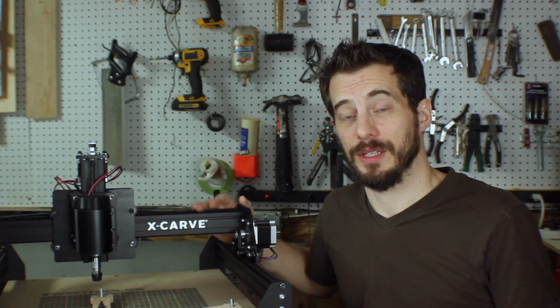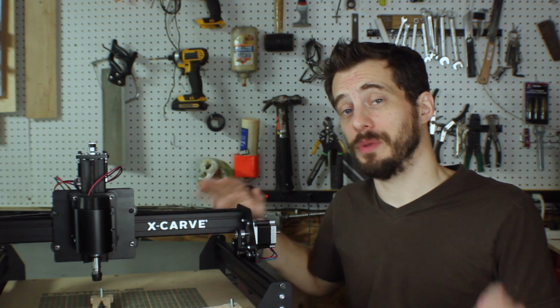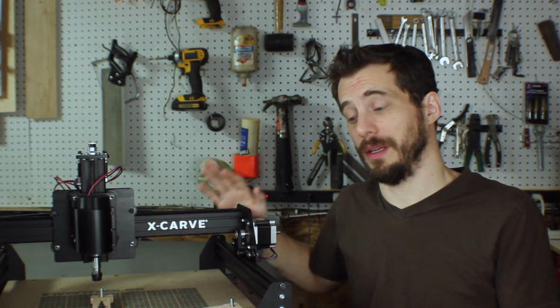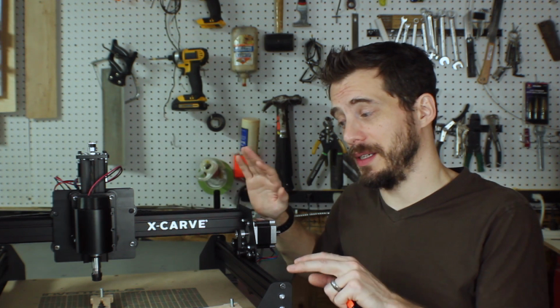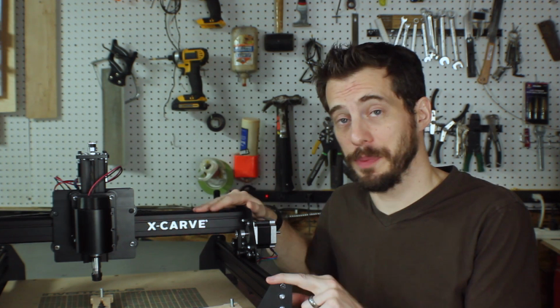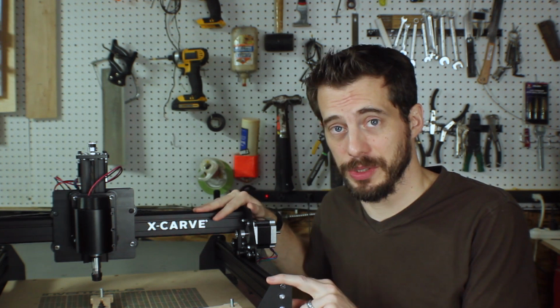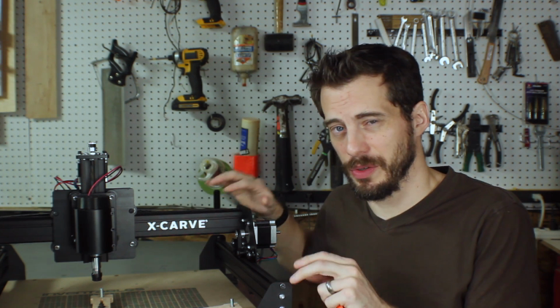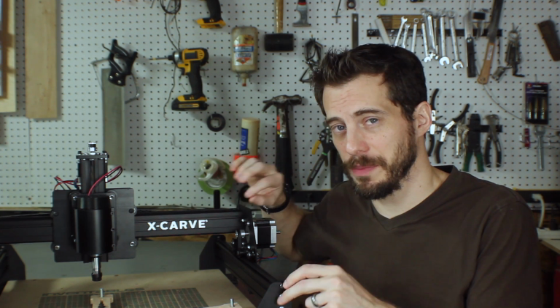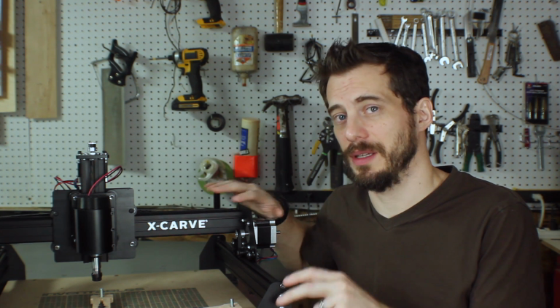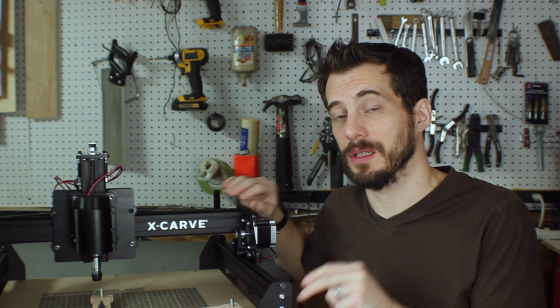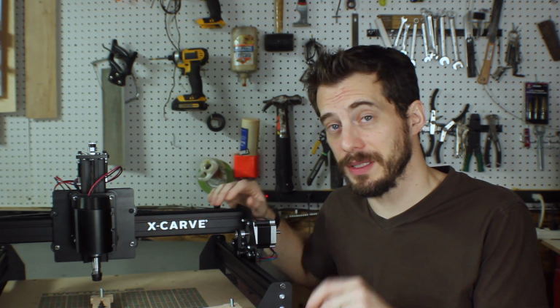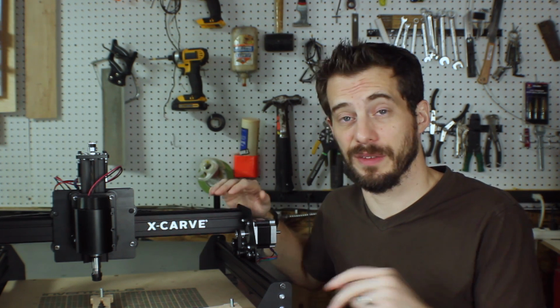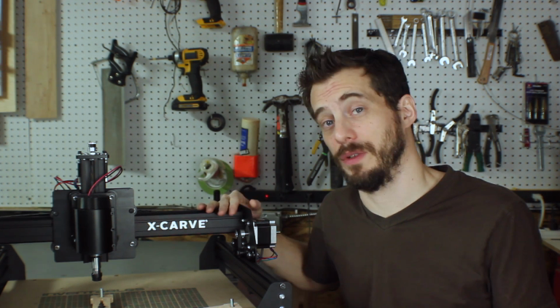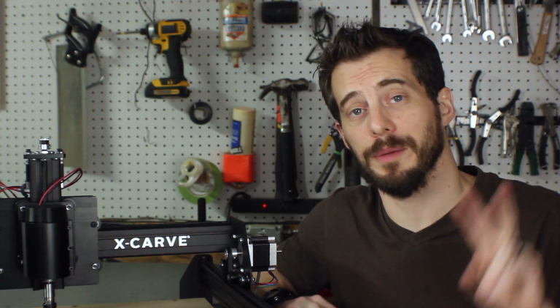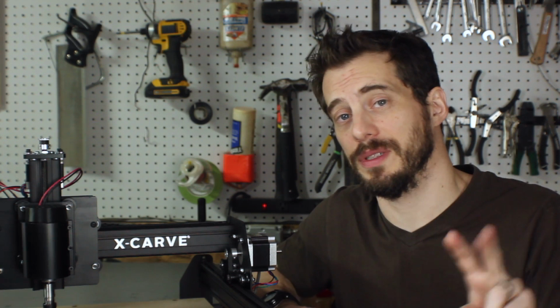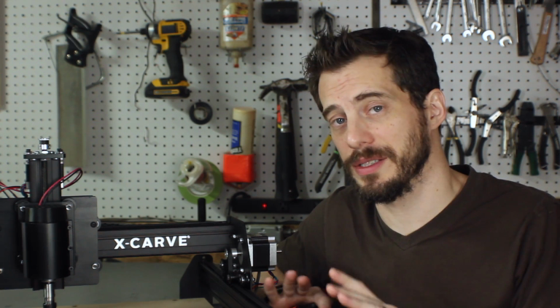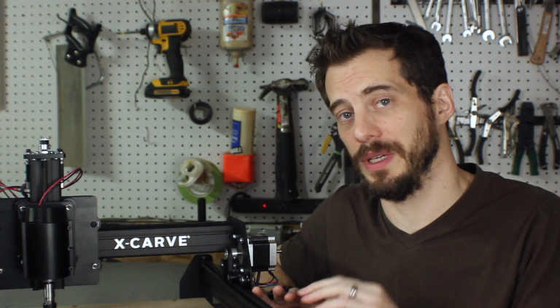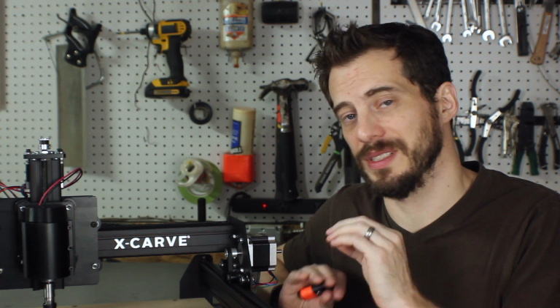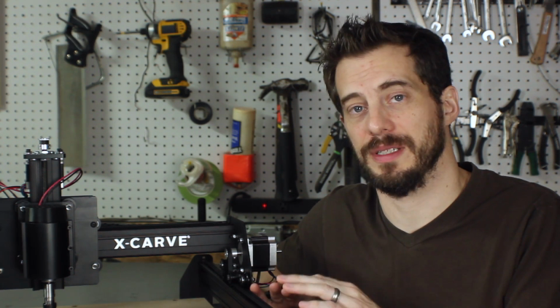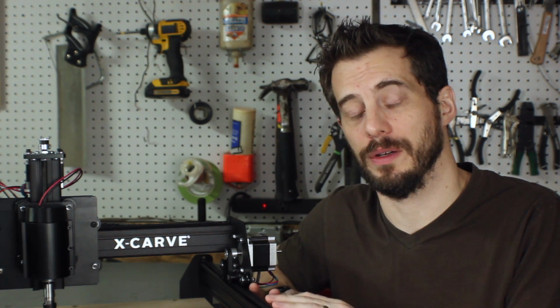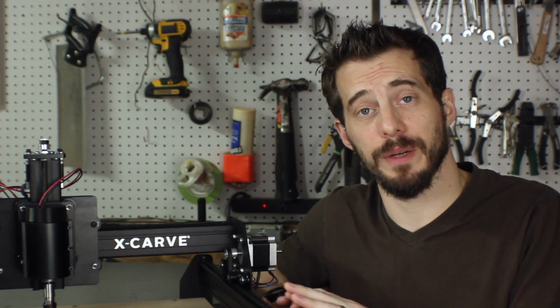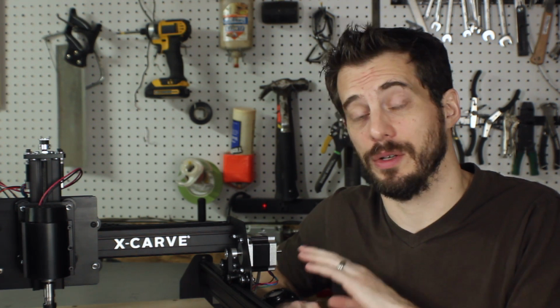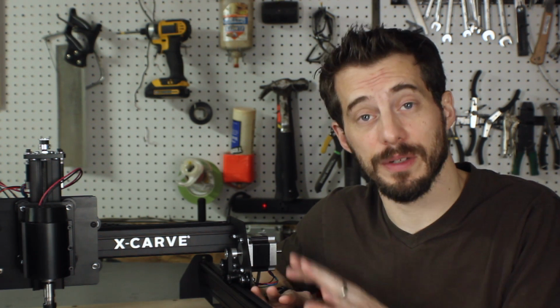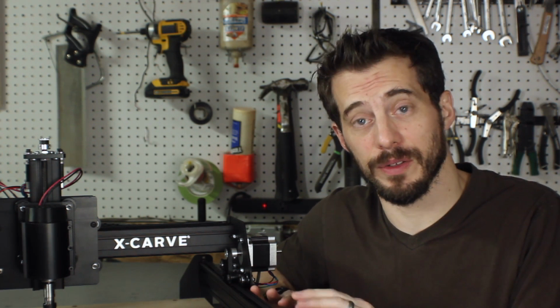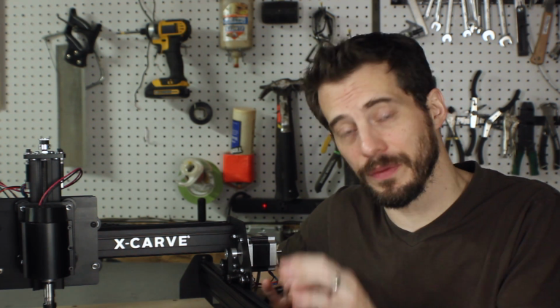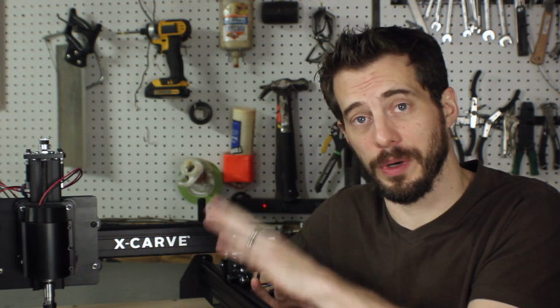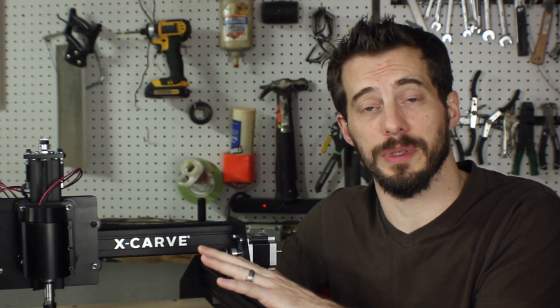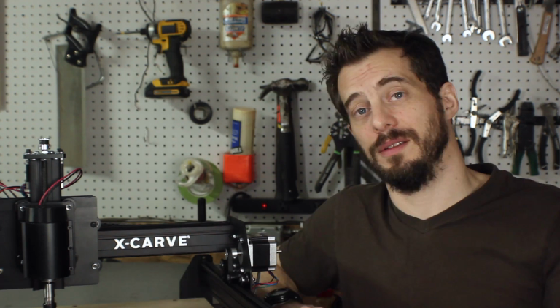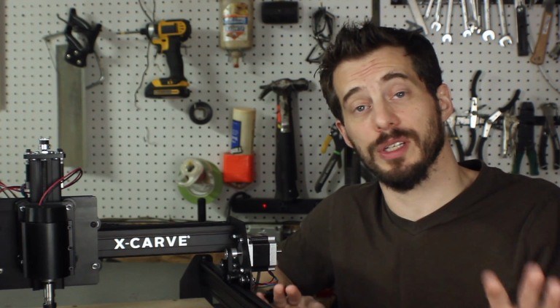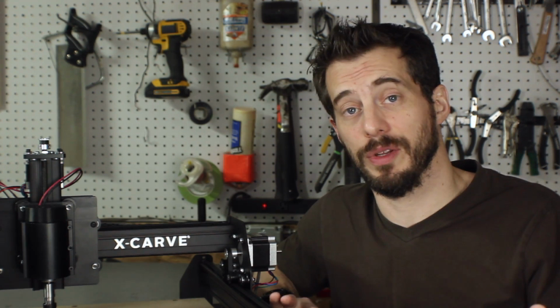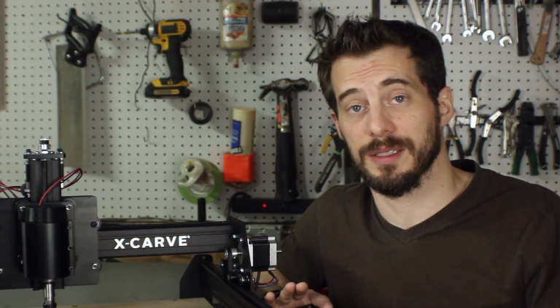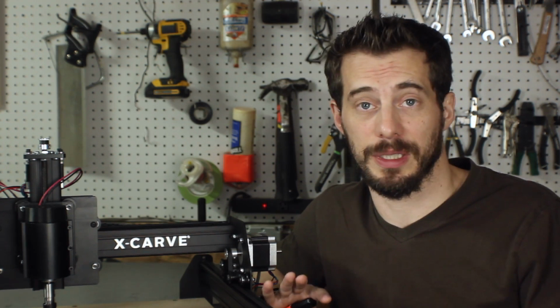Two things really quick. This is a pre-production machine, so there are some things on it that may look a little bit different than the final version. And number two, this is not supposed to be a full step-by-step video. Inventables has a whole series of videos about every little part that you put together. This is just to show you the process of building it.